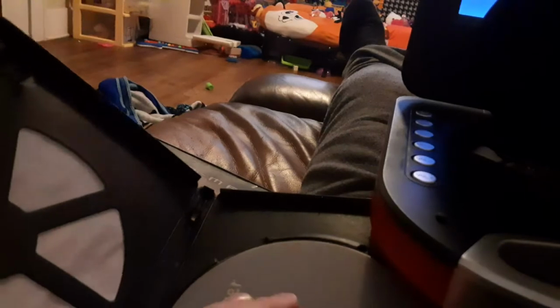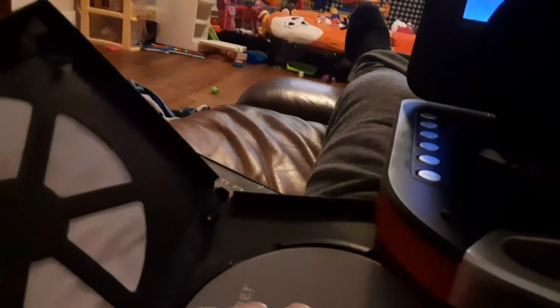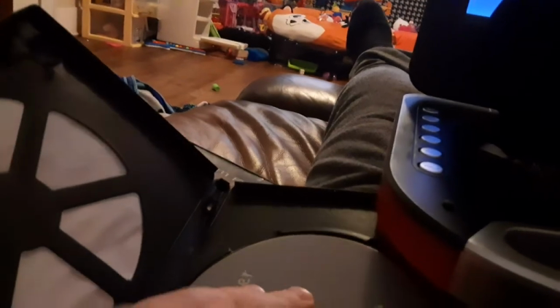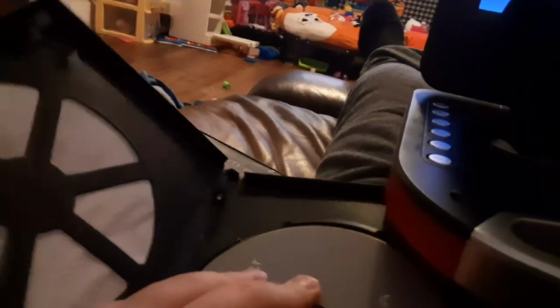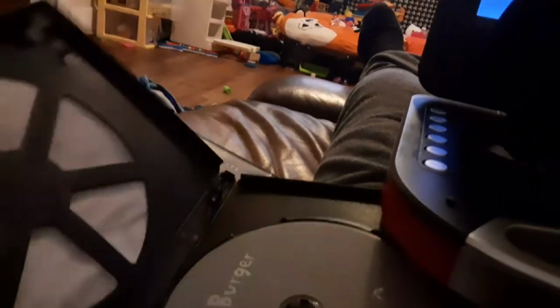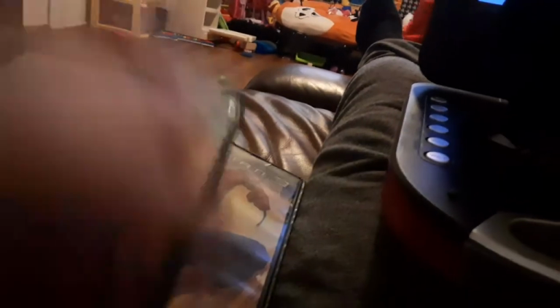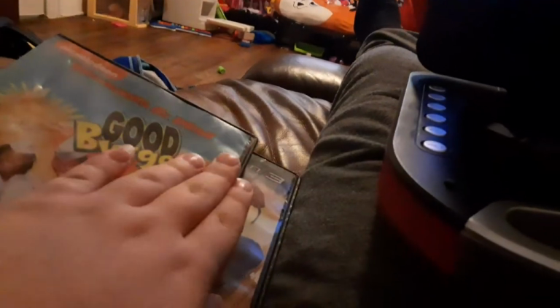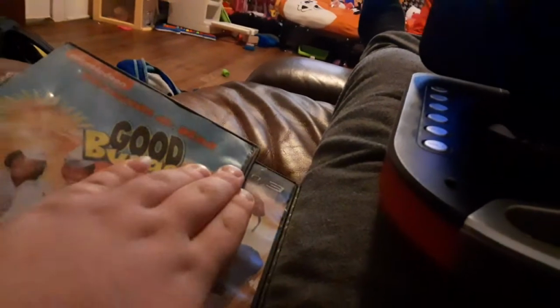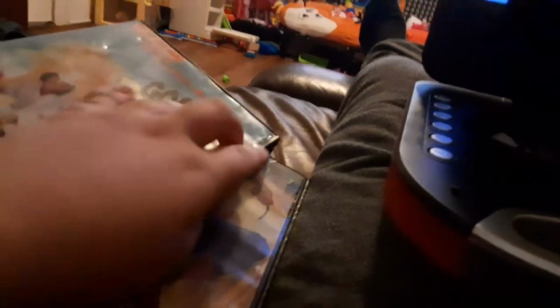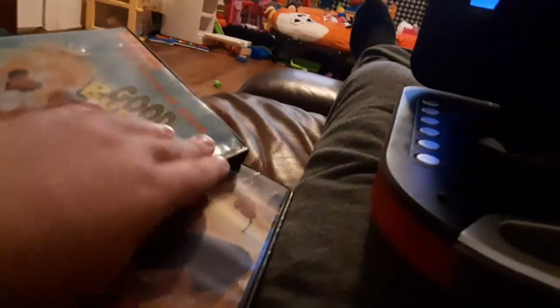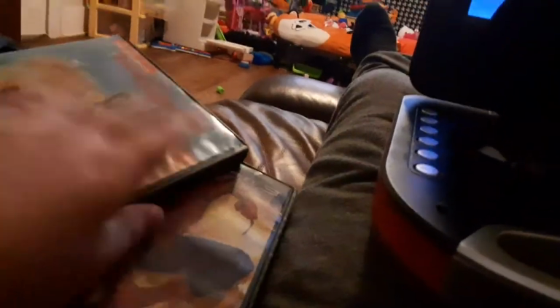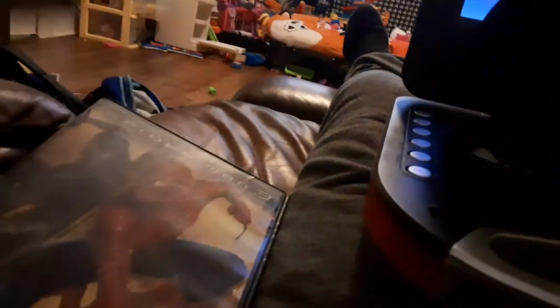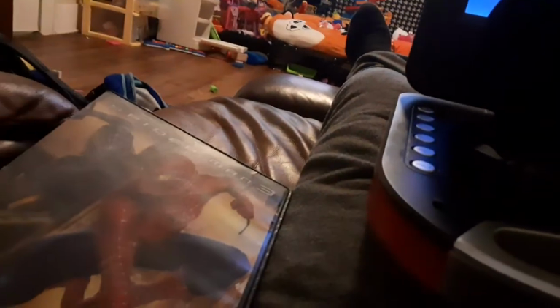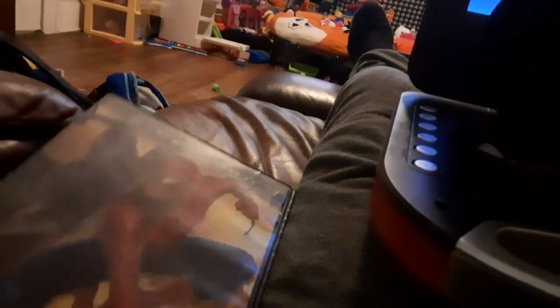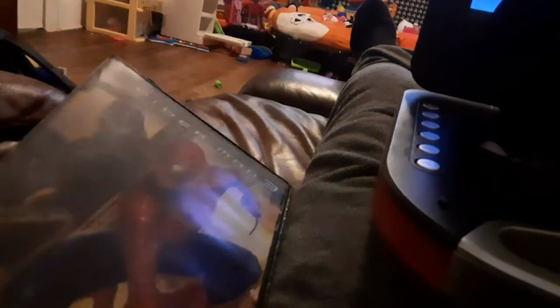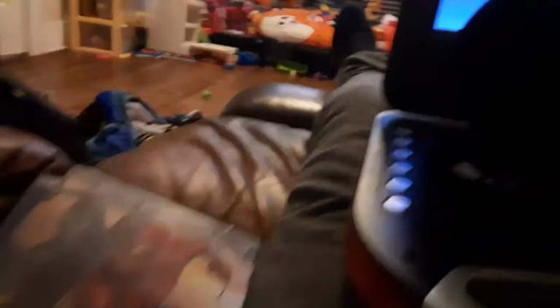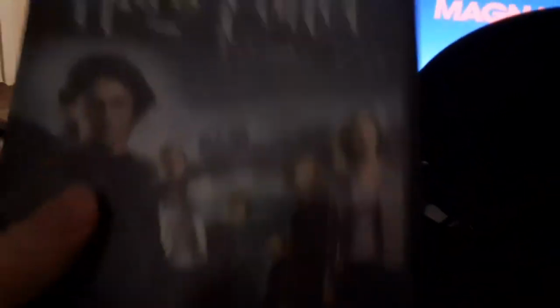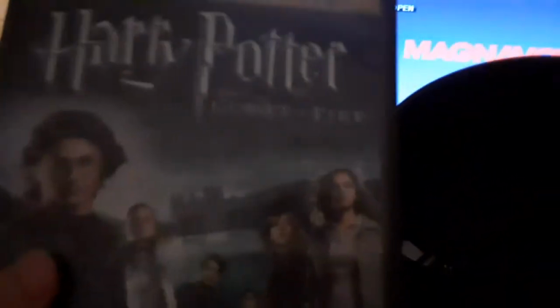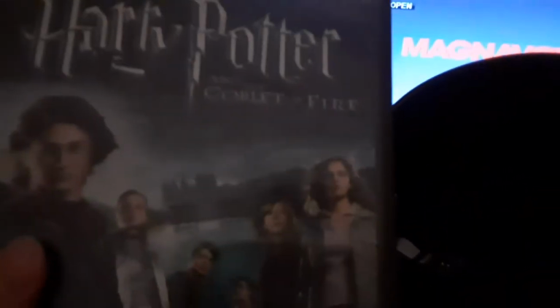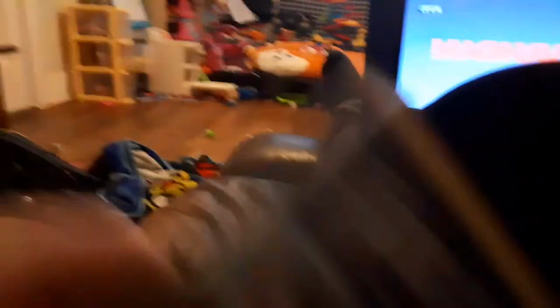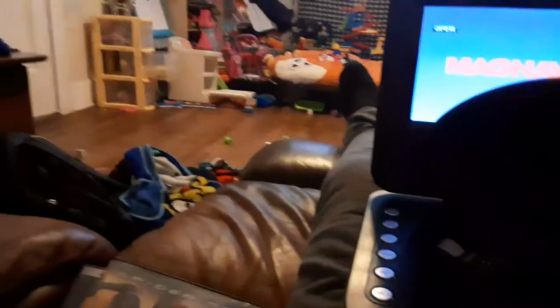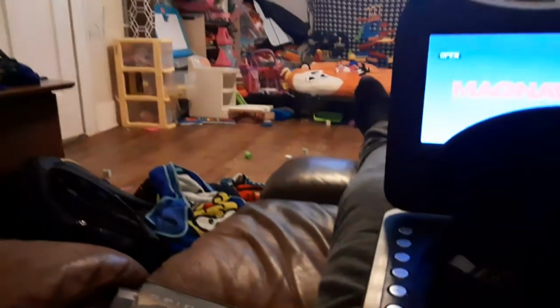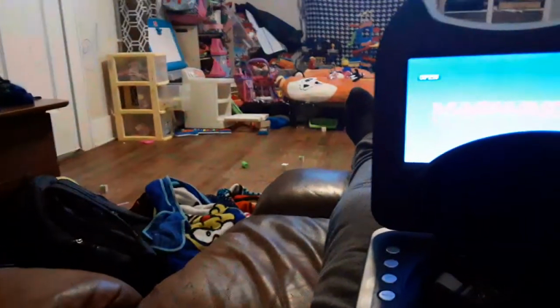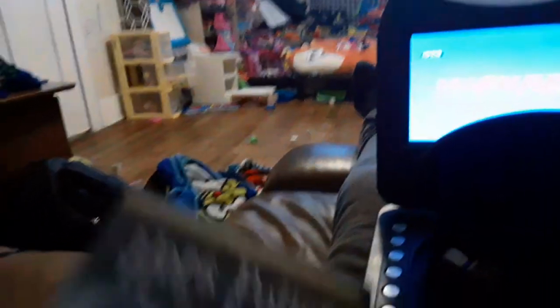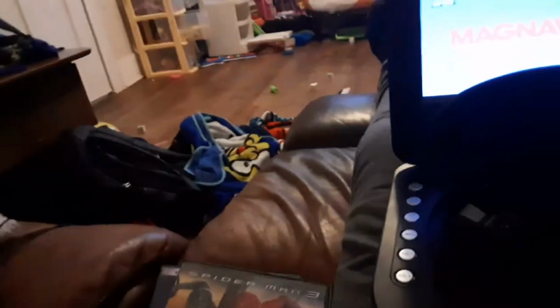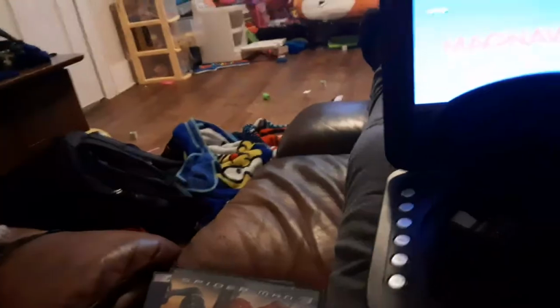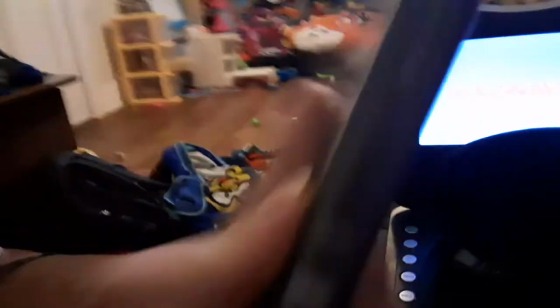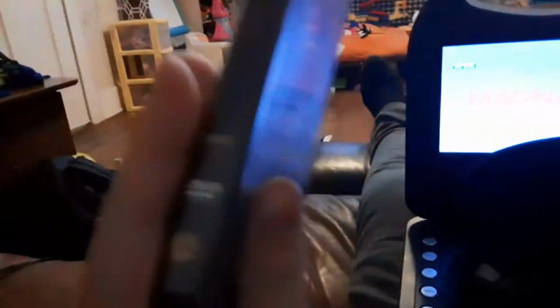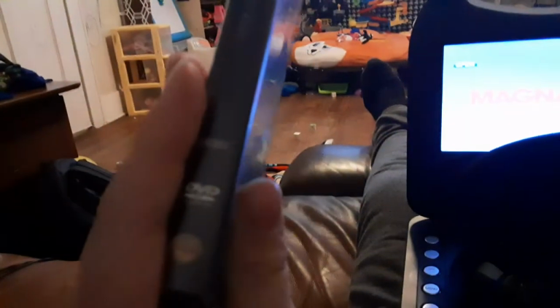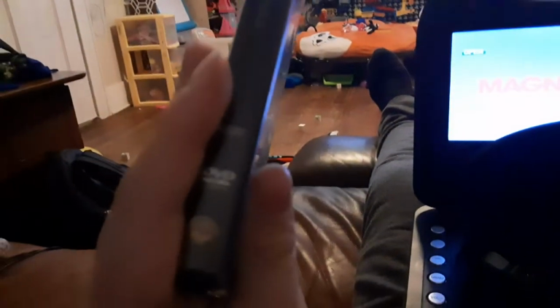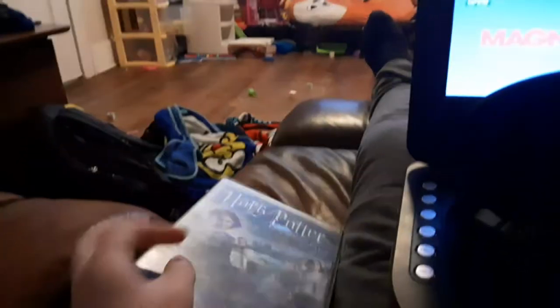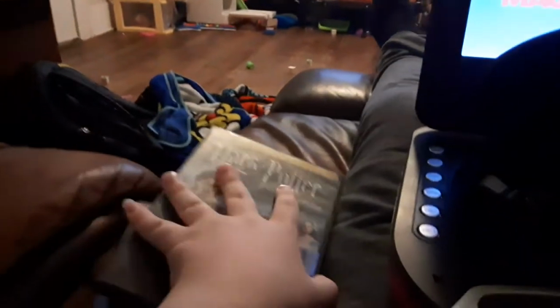Sorry, that's just the TV. Next, we're going to be trying out Harry Potter and the Goblet of Fire, which has the Warner Home Video logo on it.